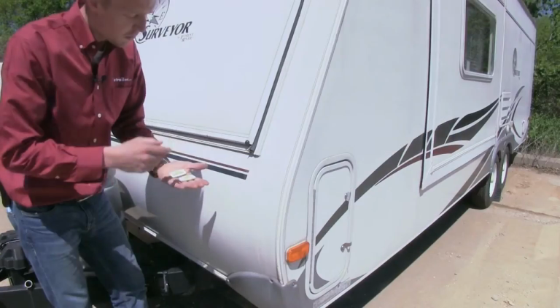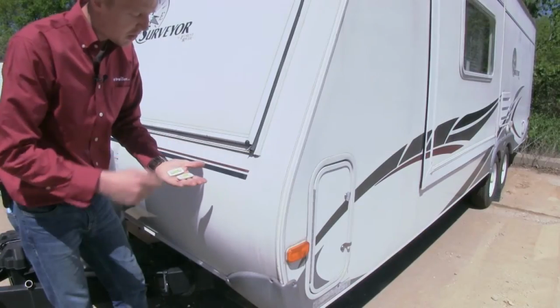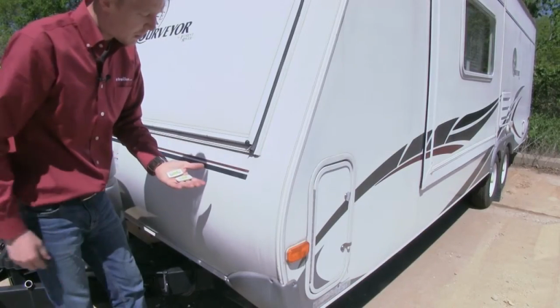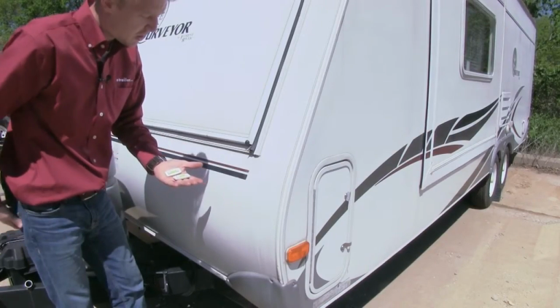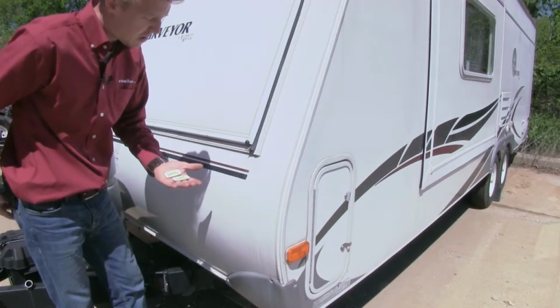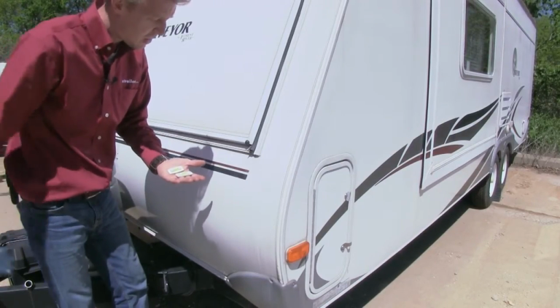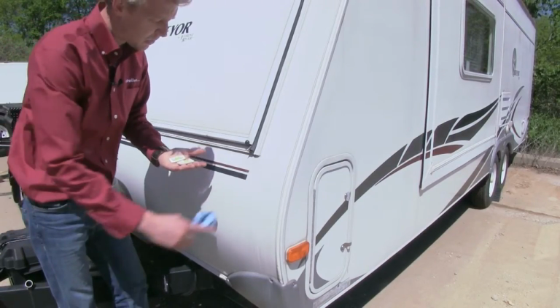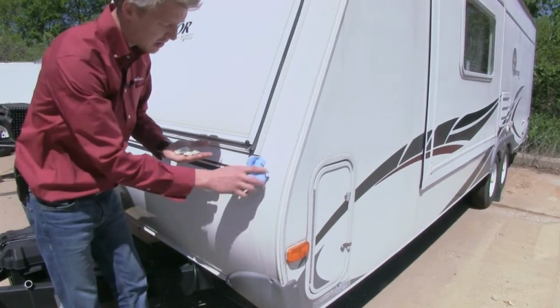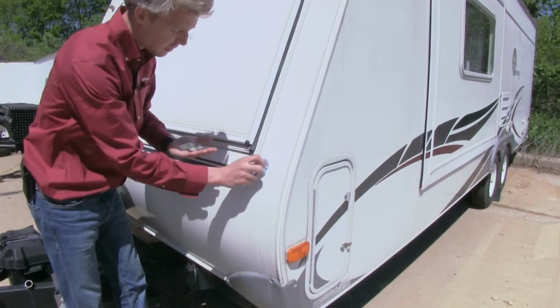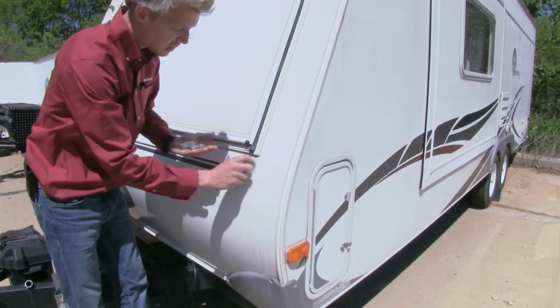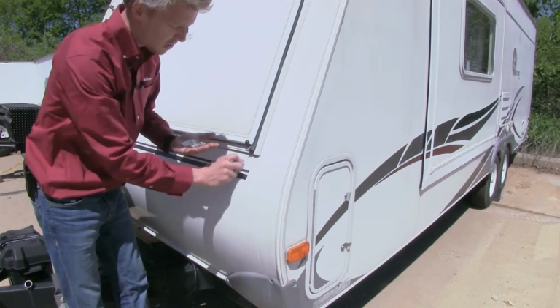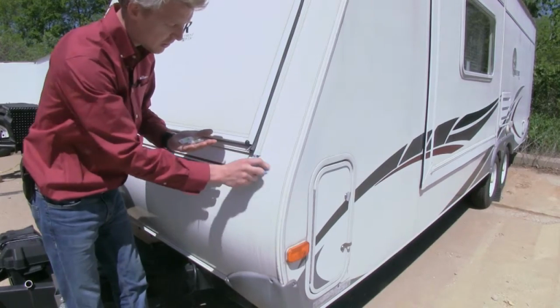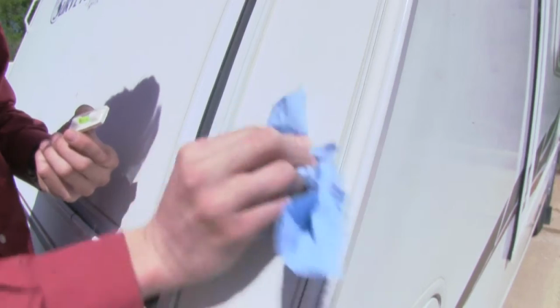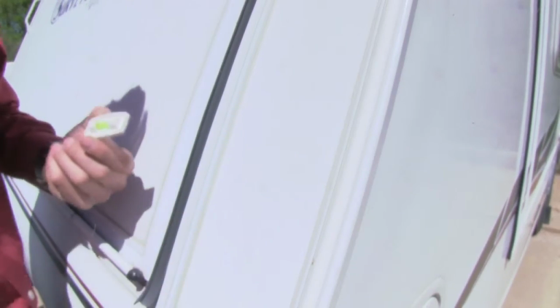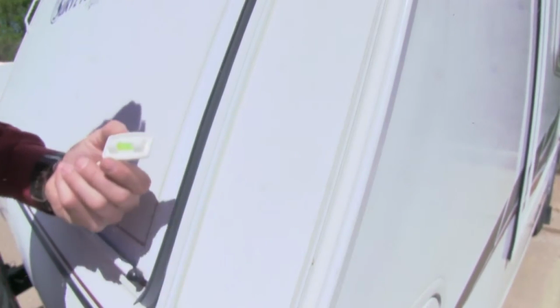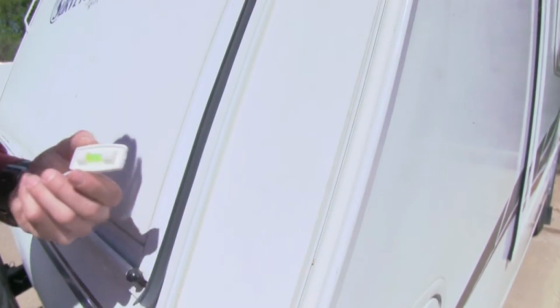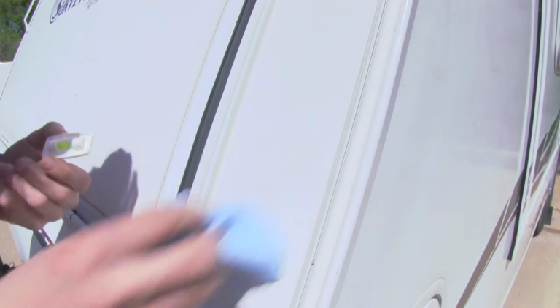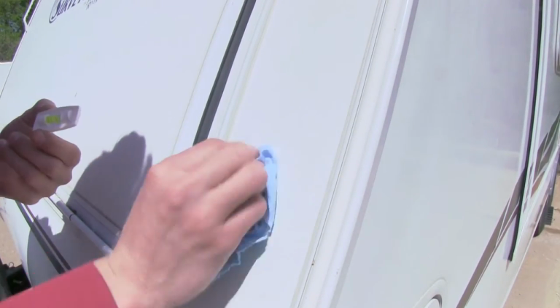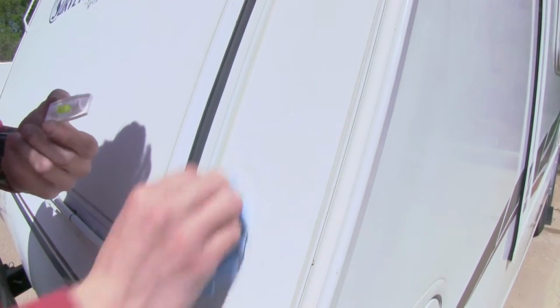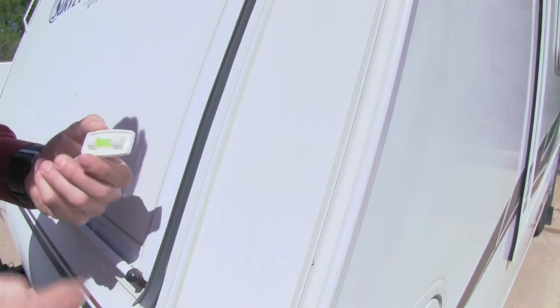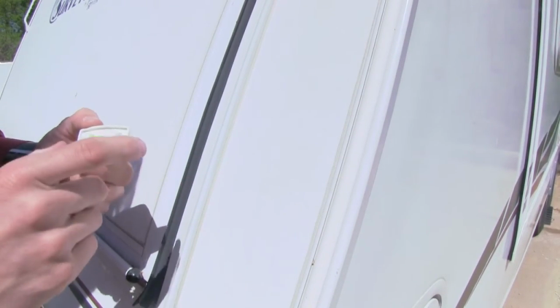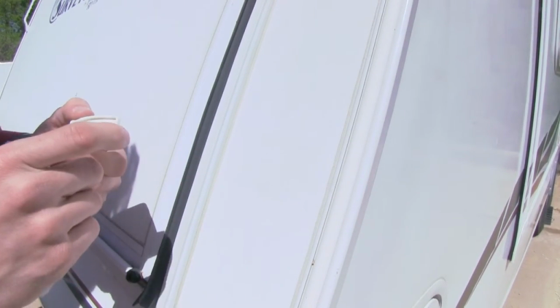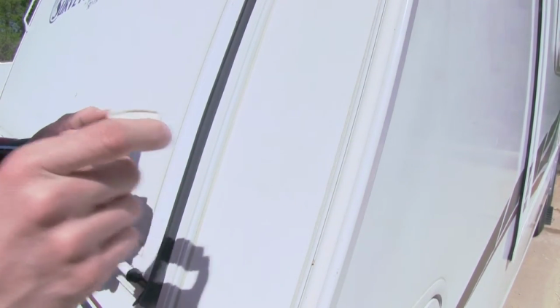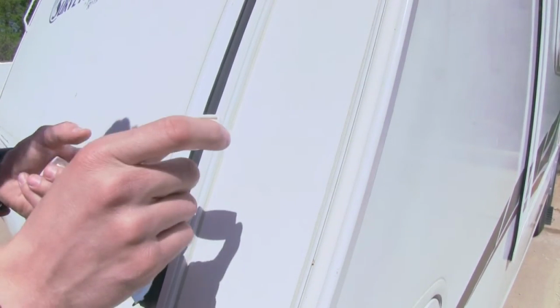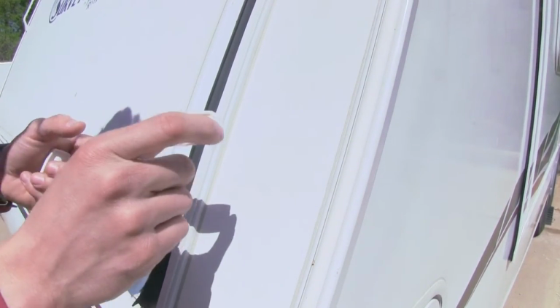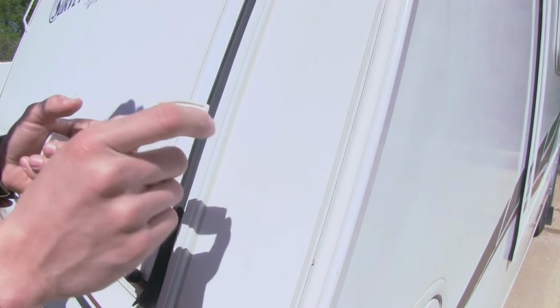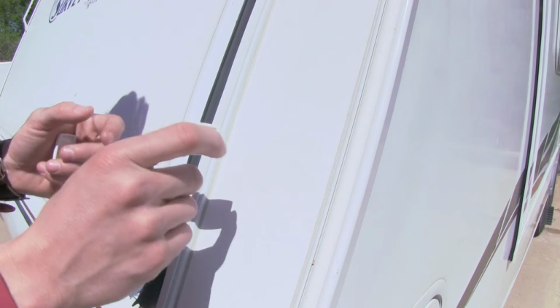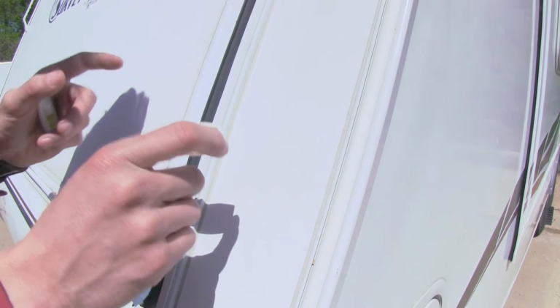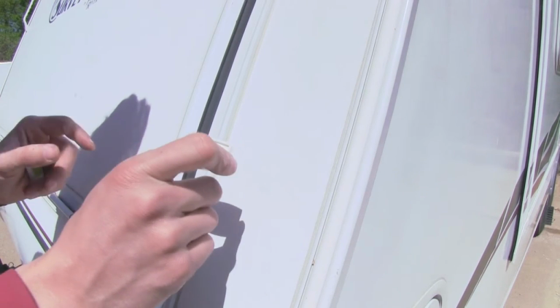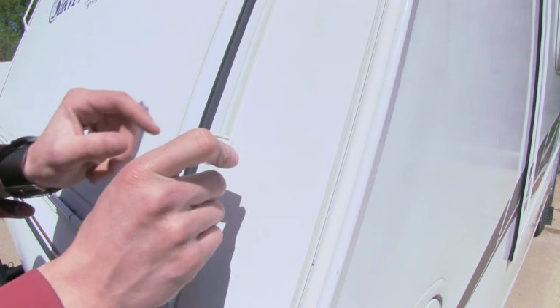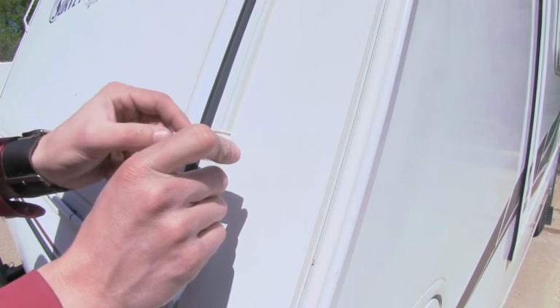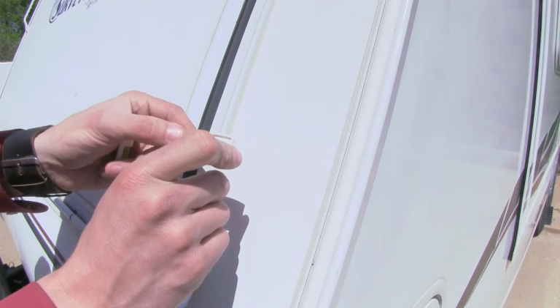First thing we need to do is make sure that our trailer is clean so we can ensure that our adhesive will stay attached for a long period of time. It doesn't really matter where we place our level, just as long as we make sure that our trailer is level first.